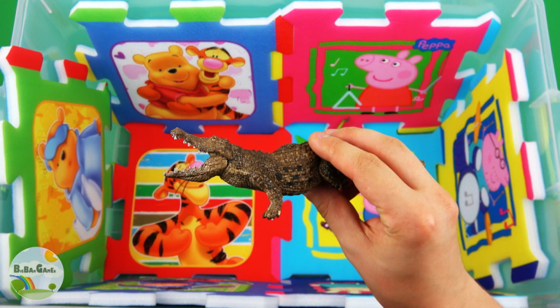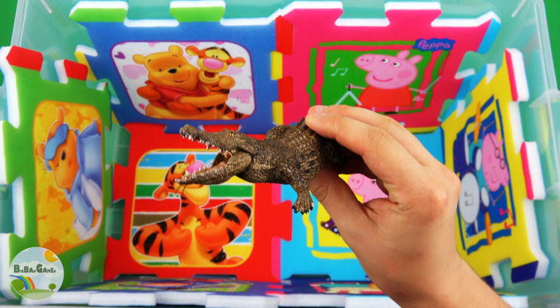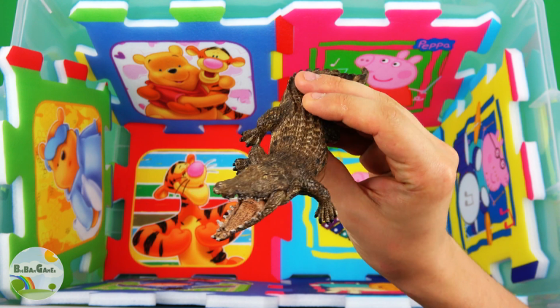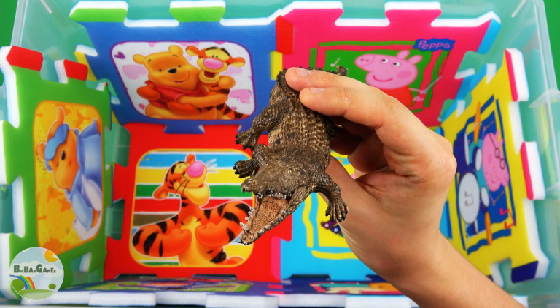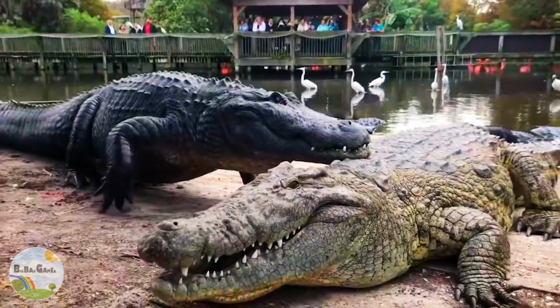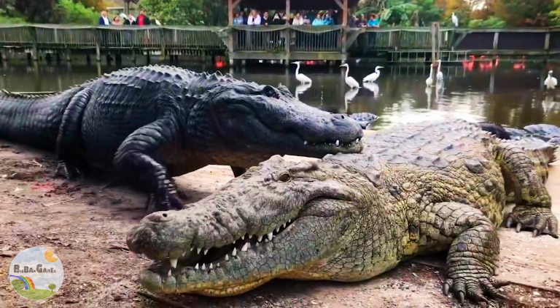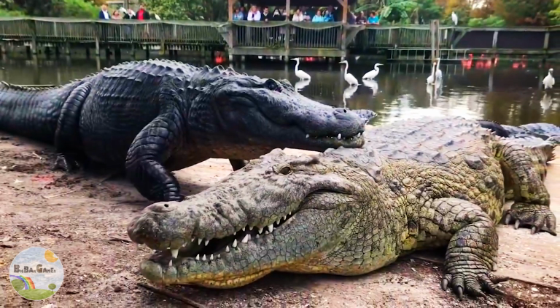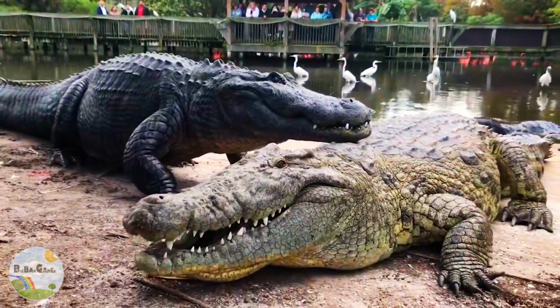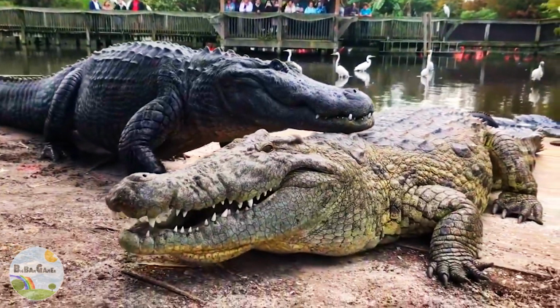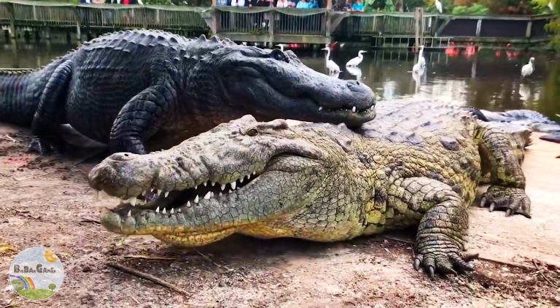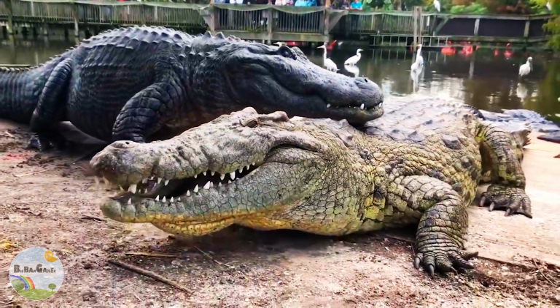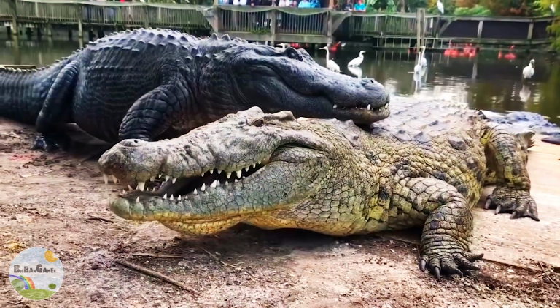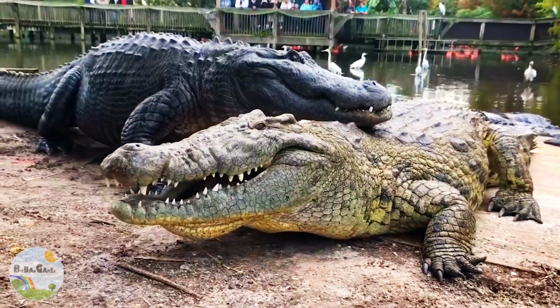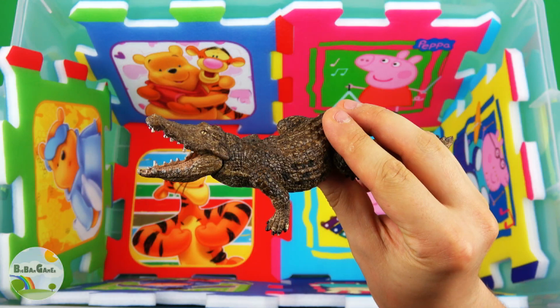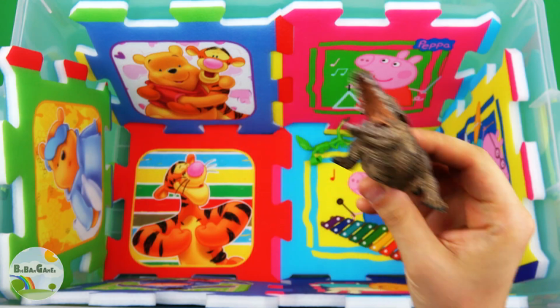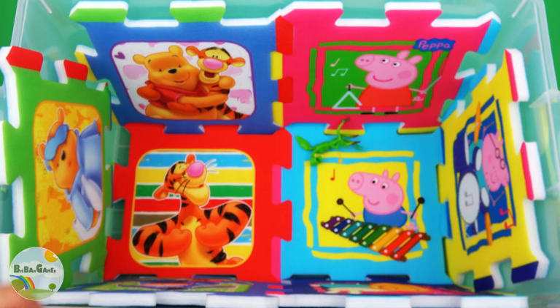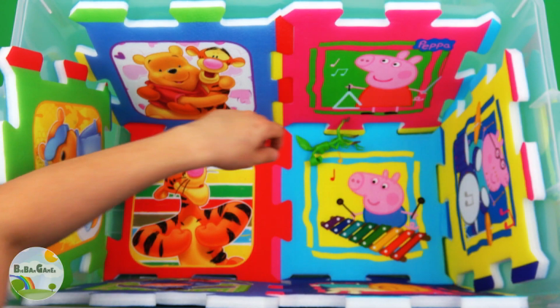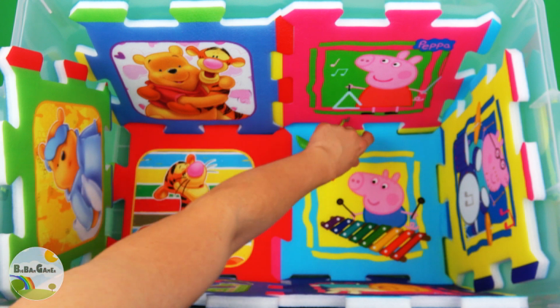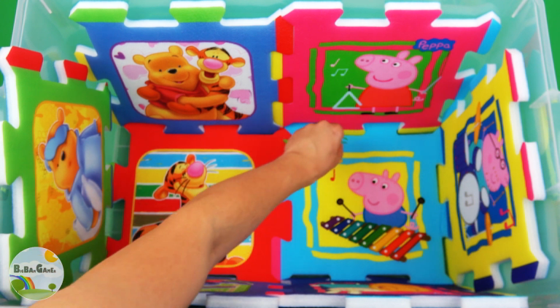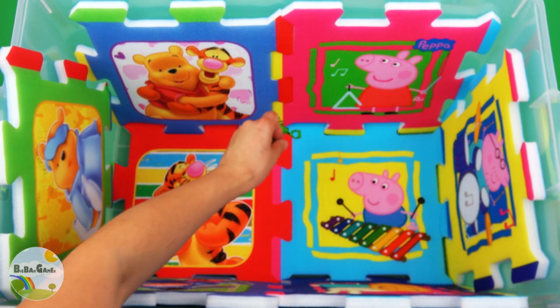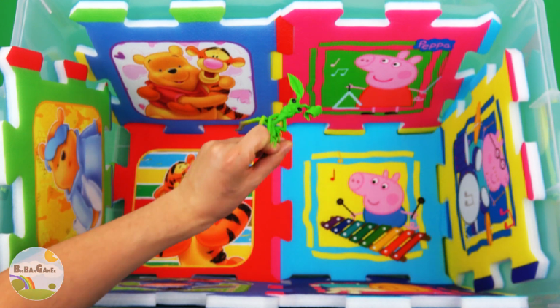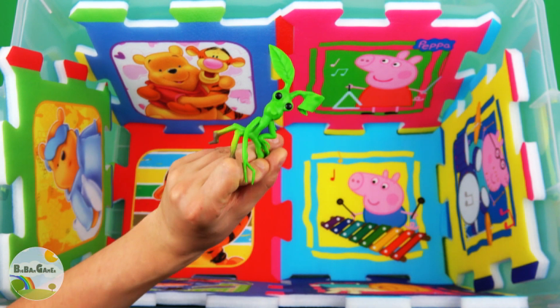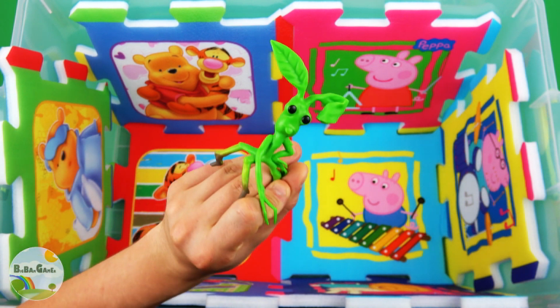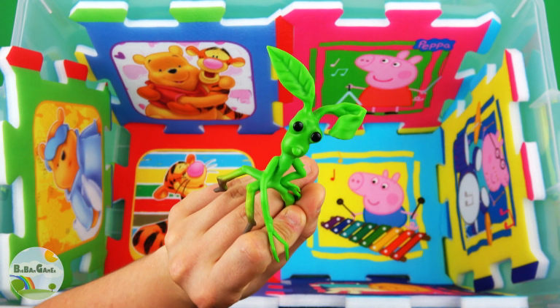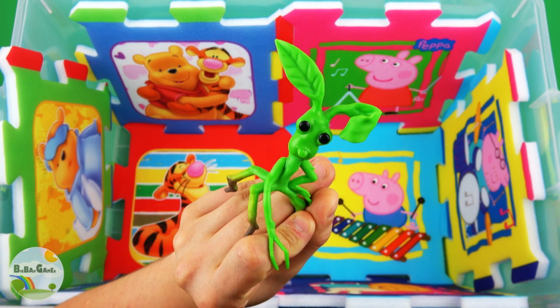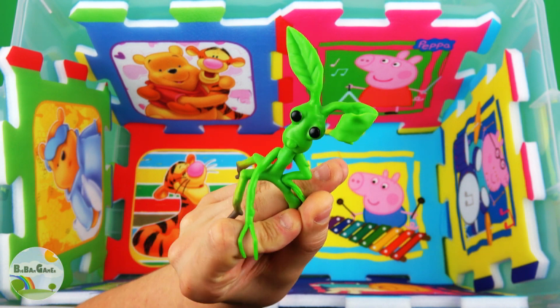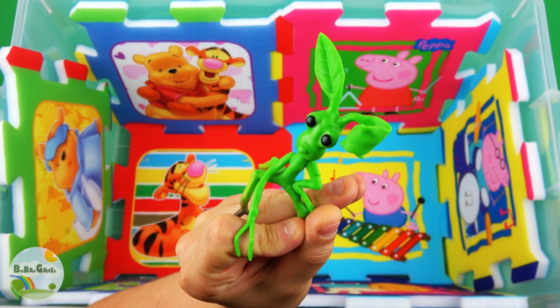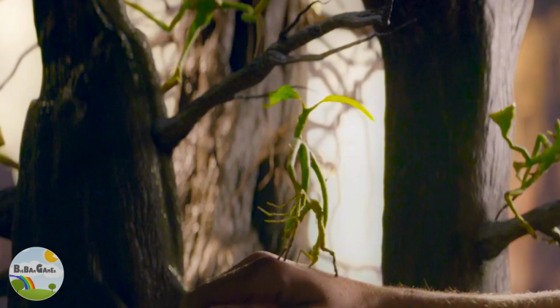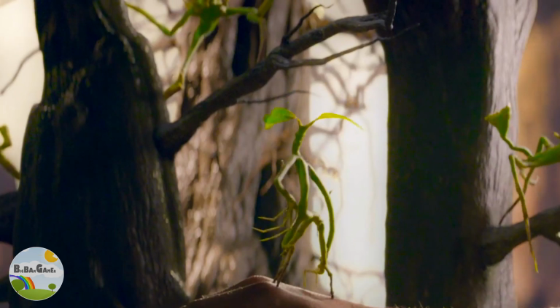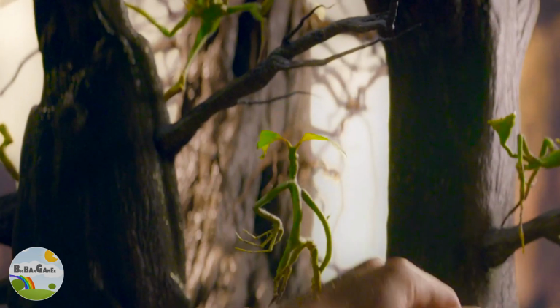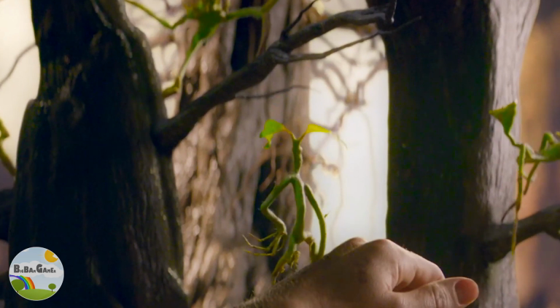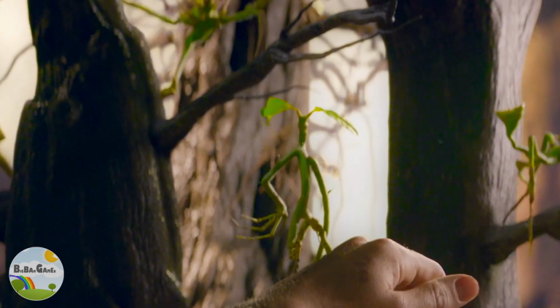Green crocodile. Green color, Boat Racco. No, you, kid.